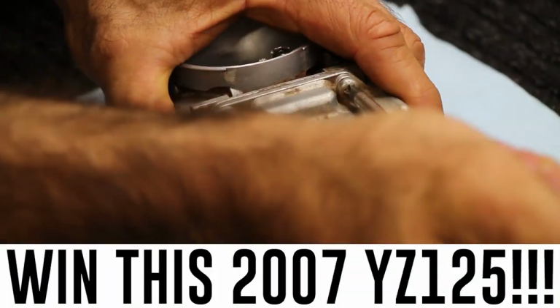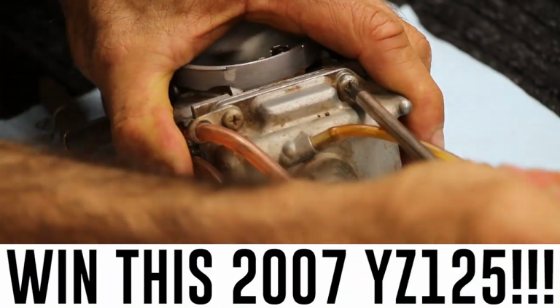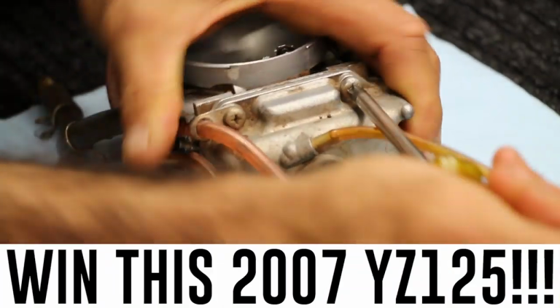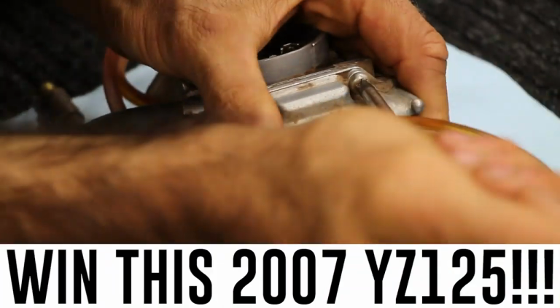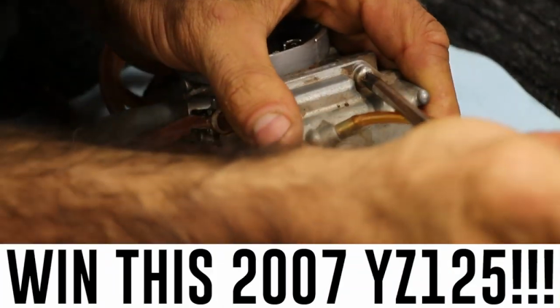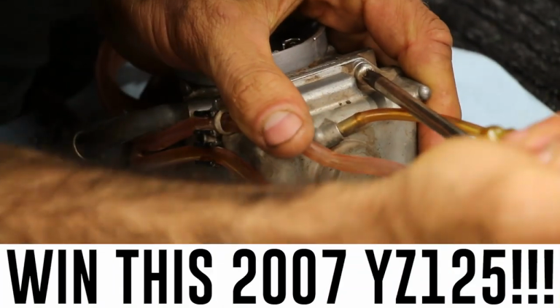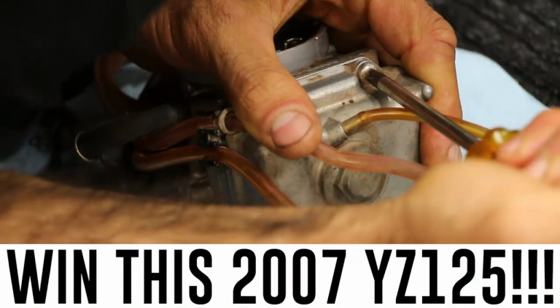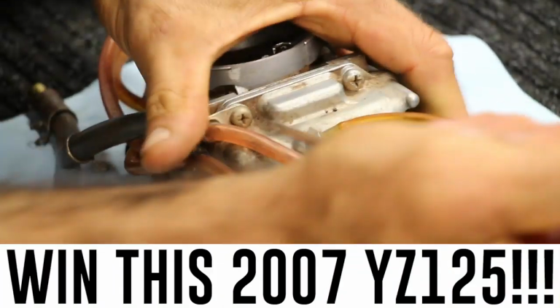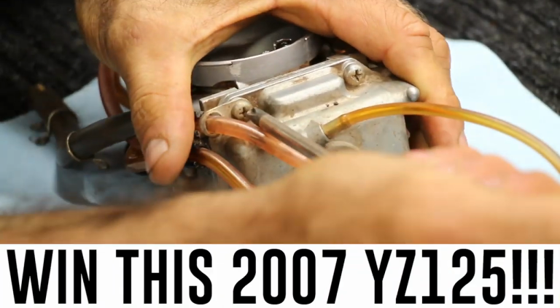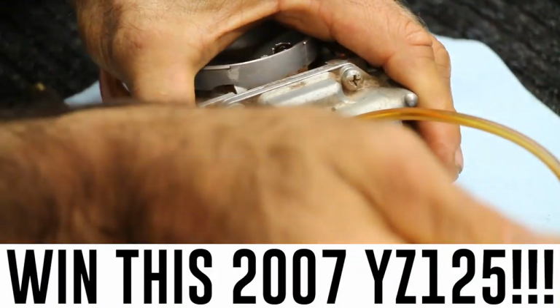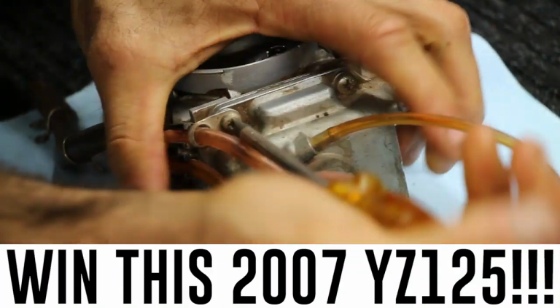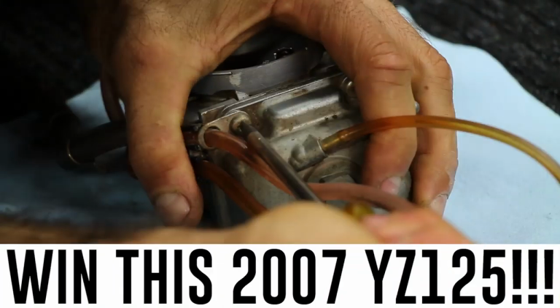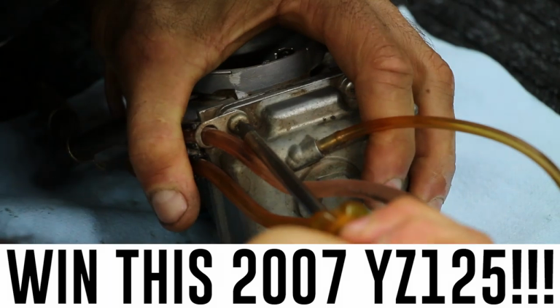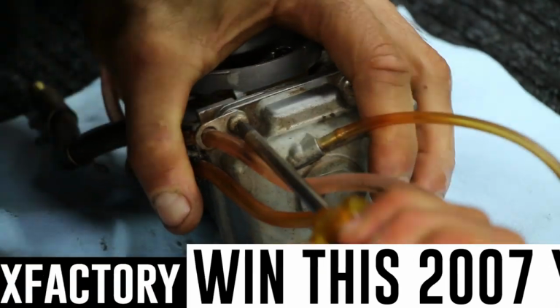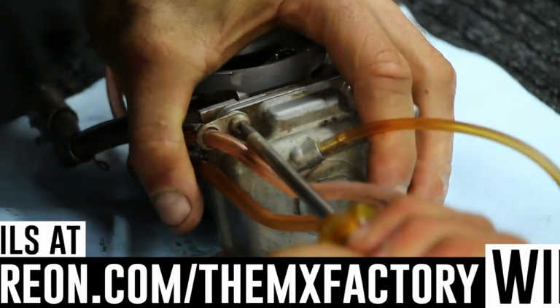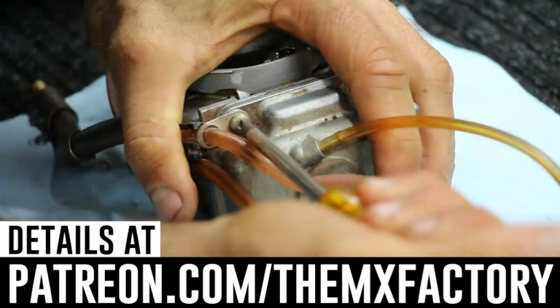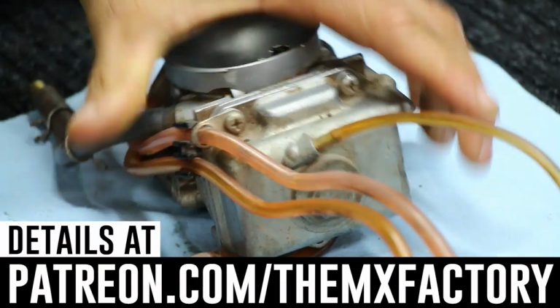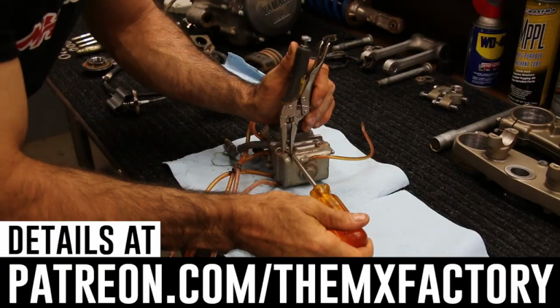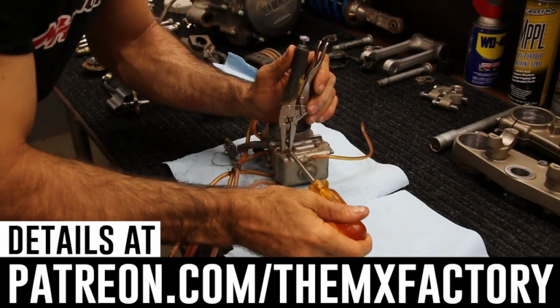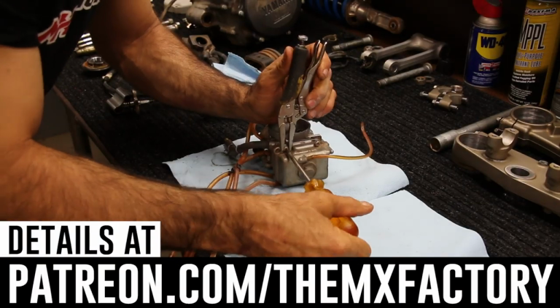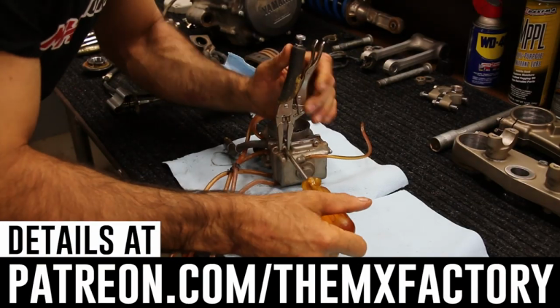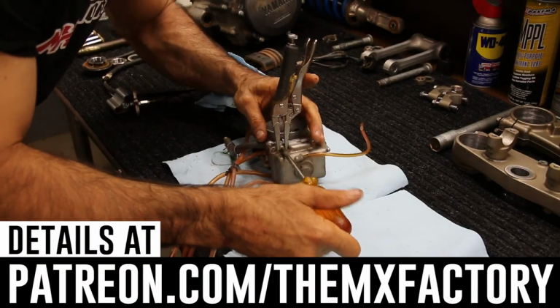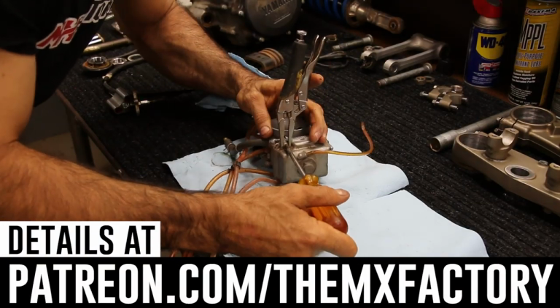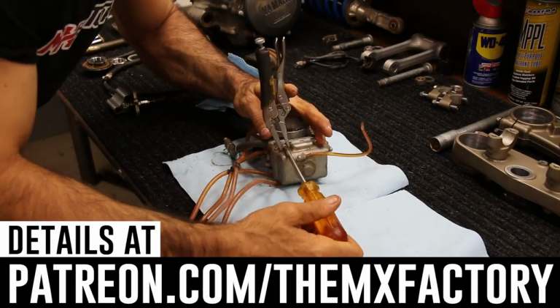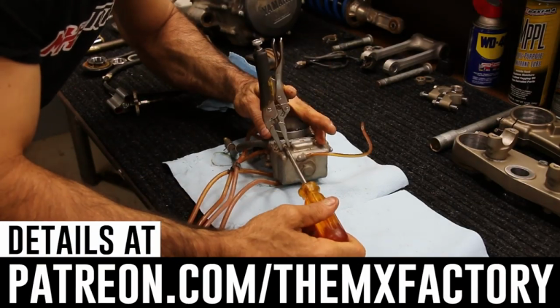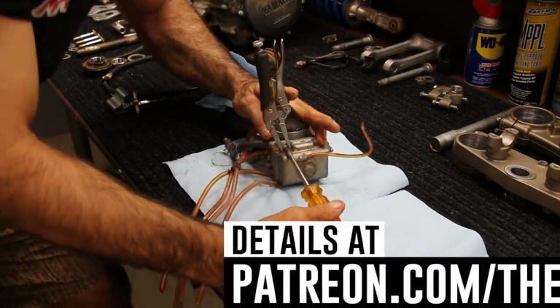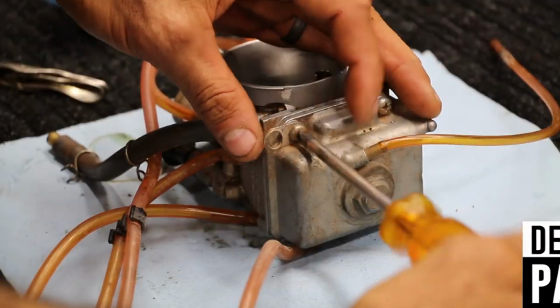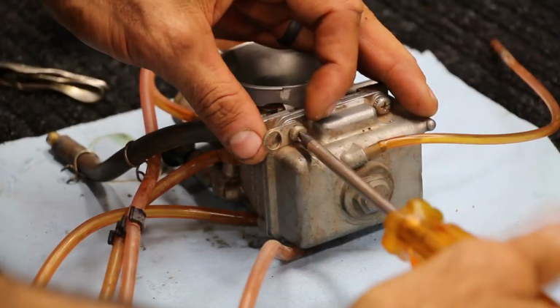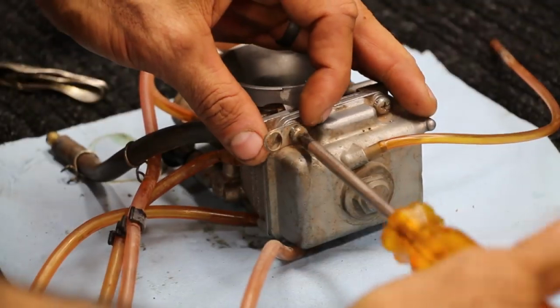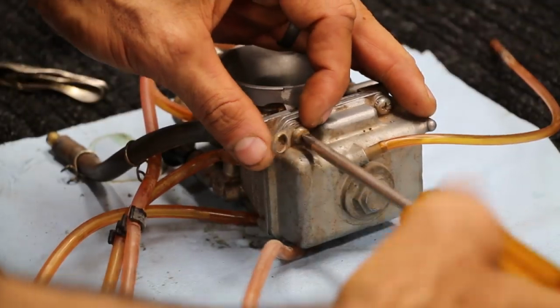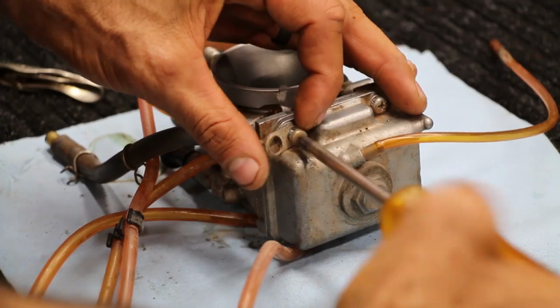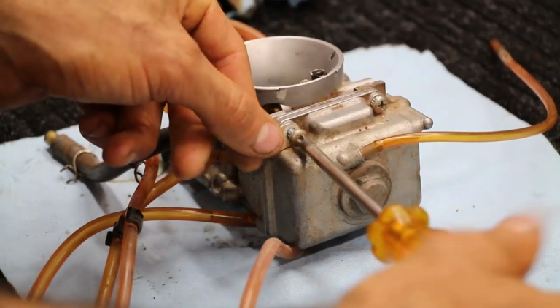By the way, you can win this 2007 YZ125 totally rebuilt. Head over to patreon.com/the MX factory — link is in the description below.